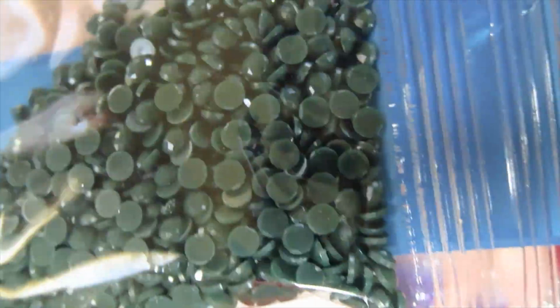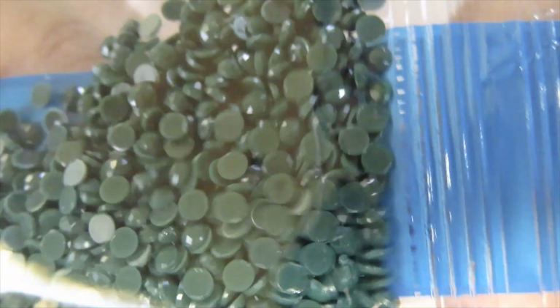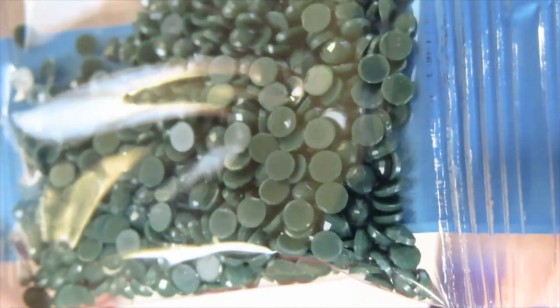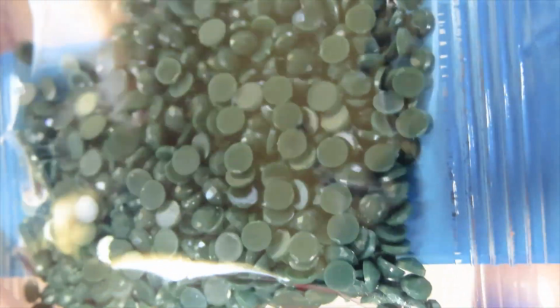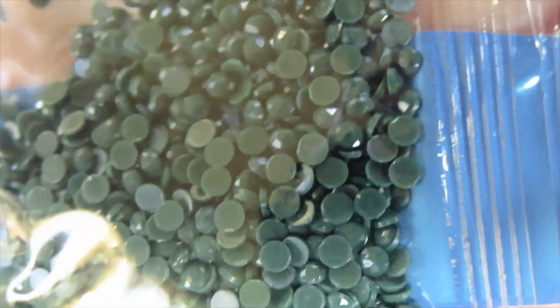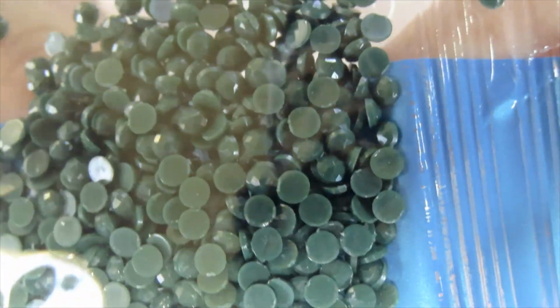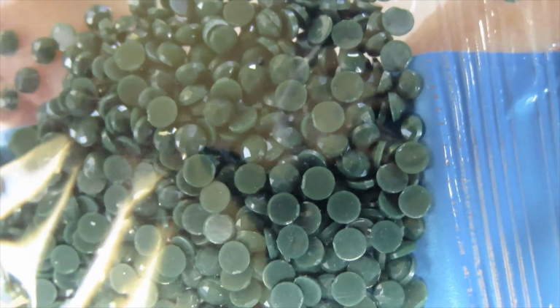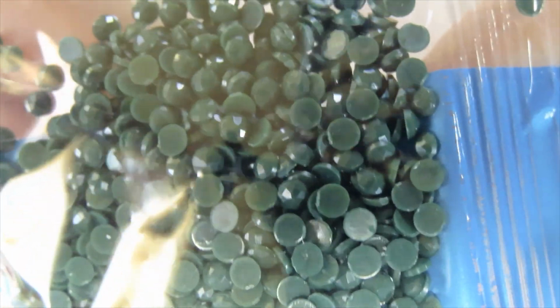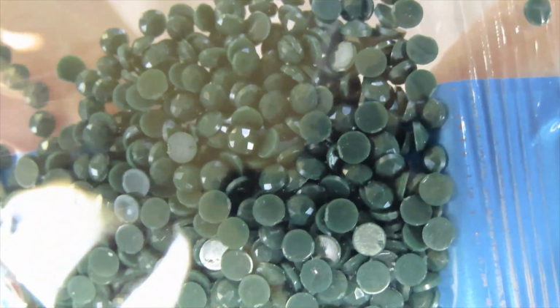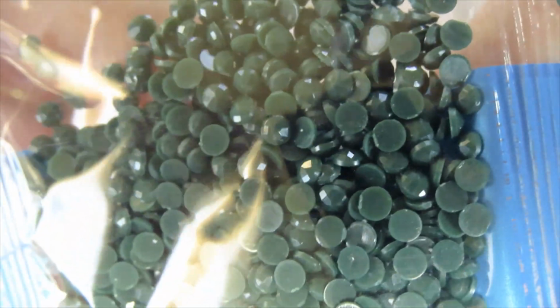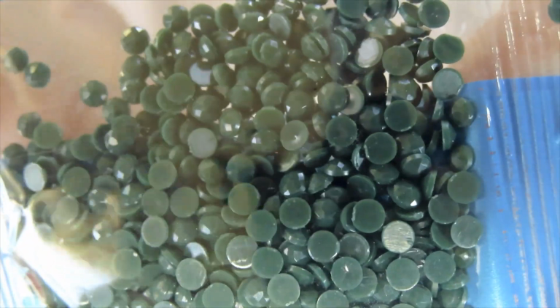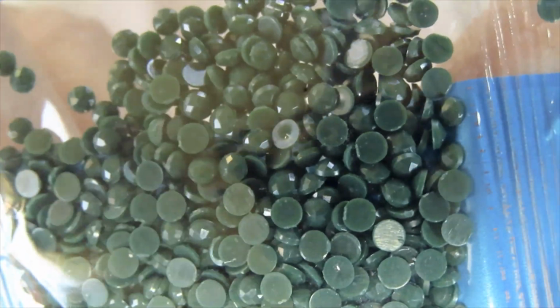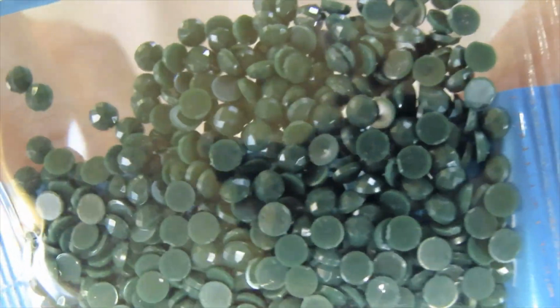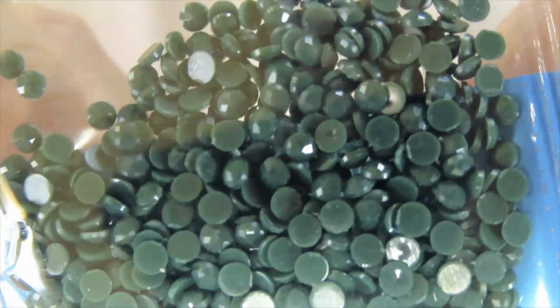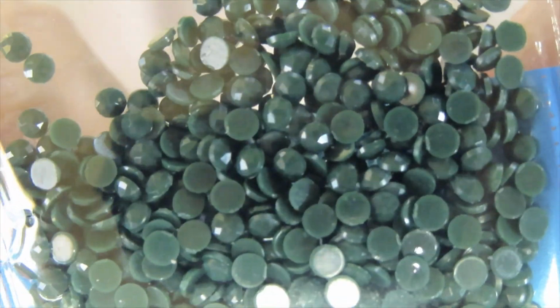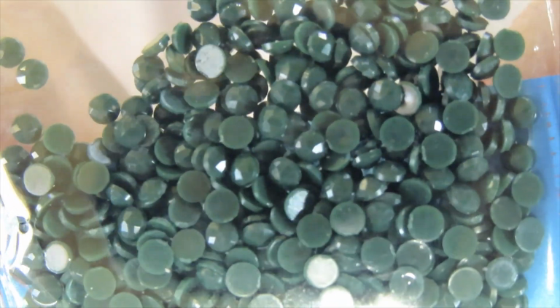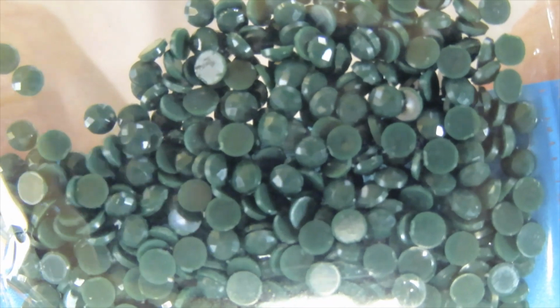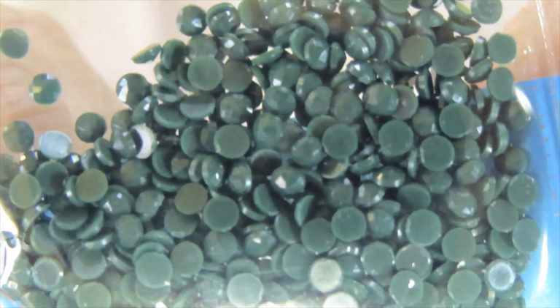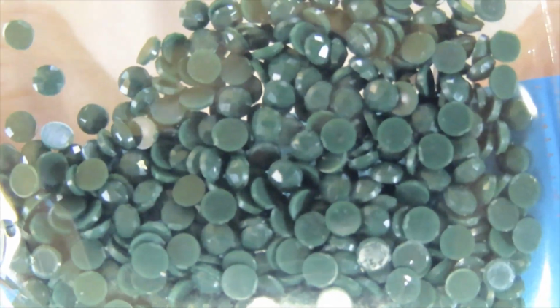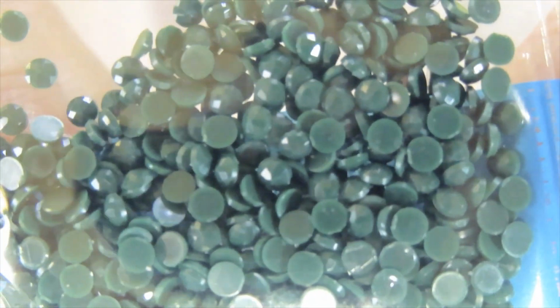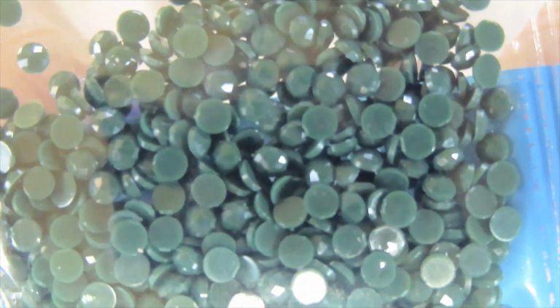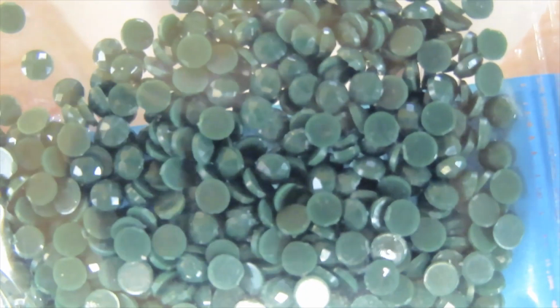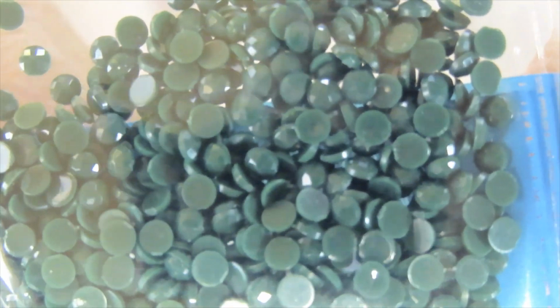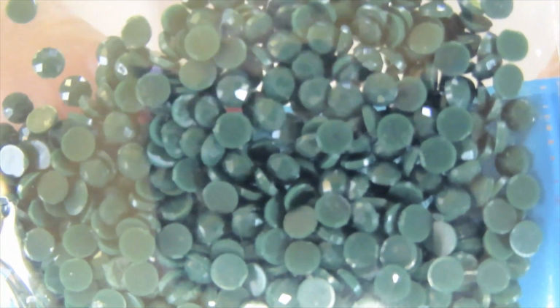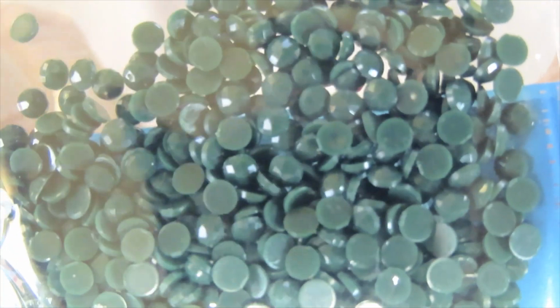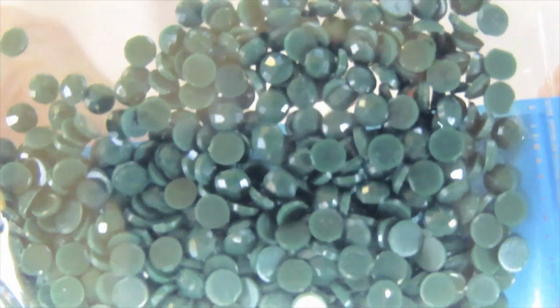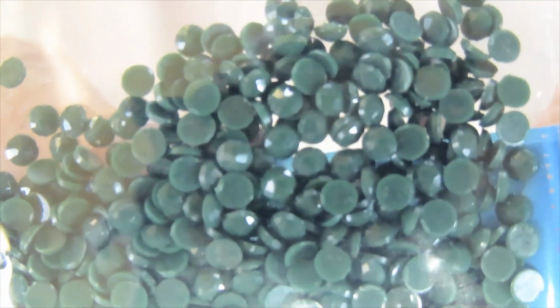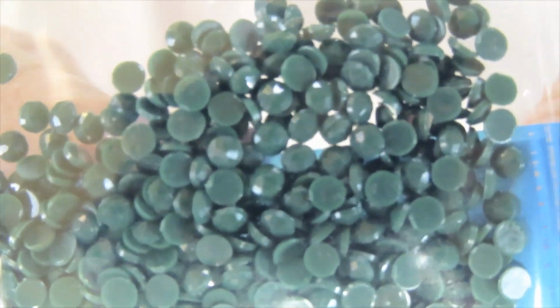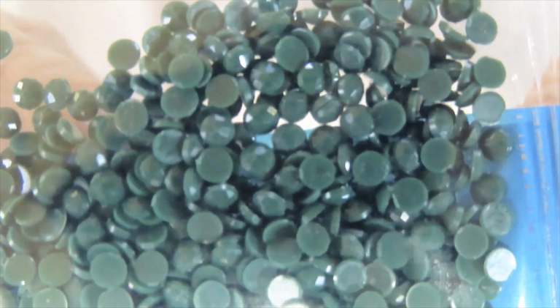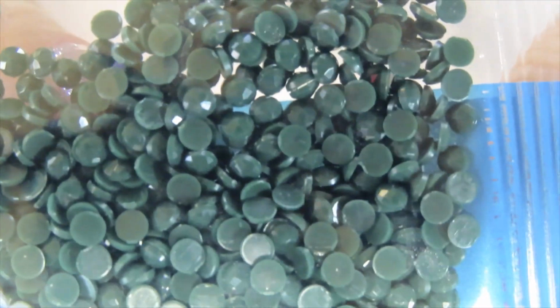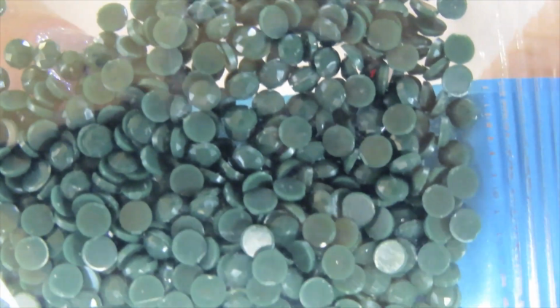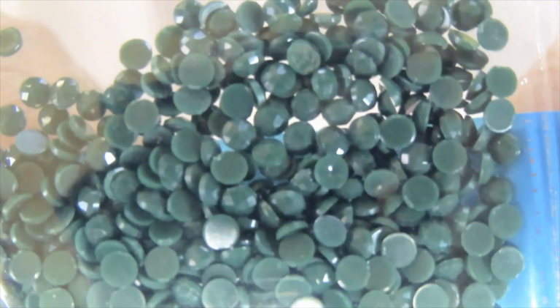Here they are — just so beautiful. Oh, look at that green! That Christmassy green — that's what I like. Green is my third favorite color.